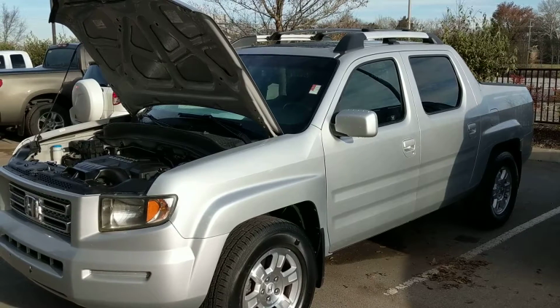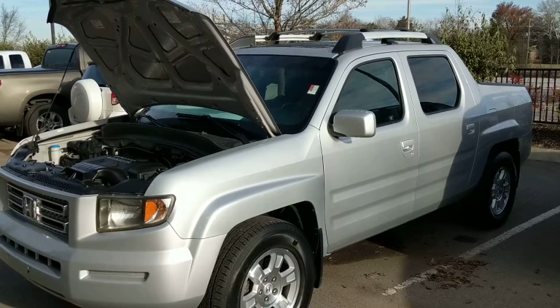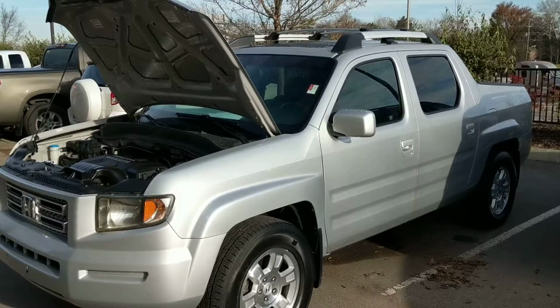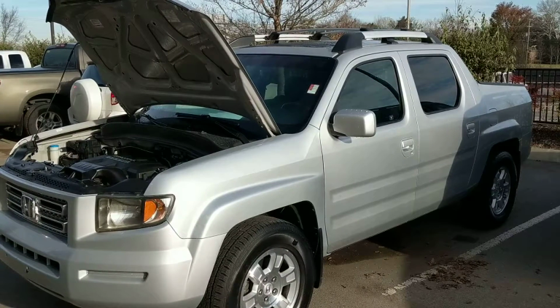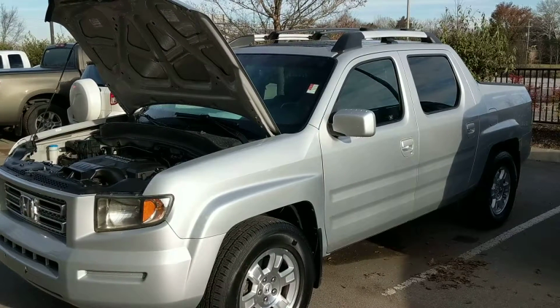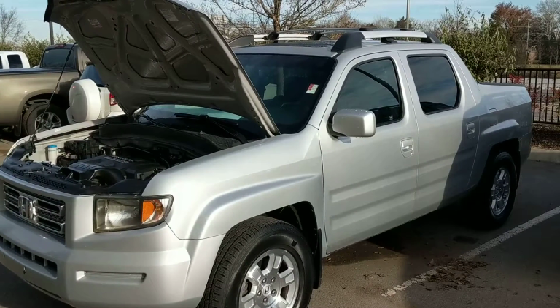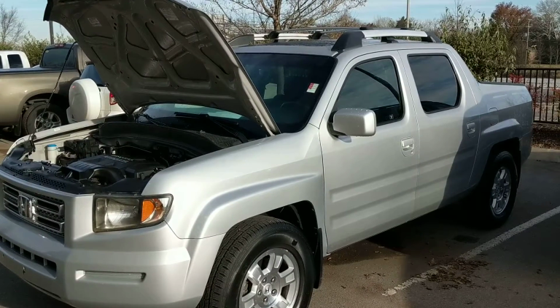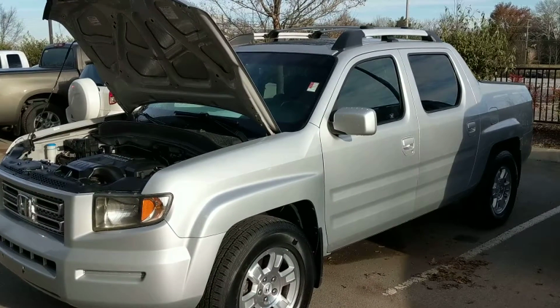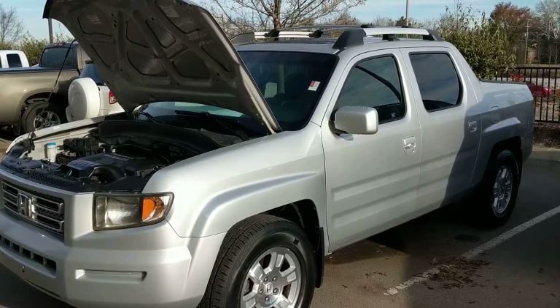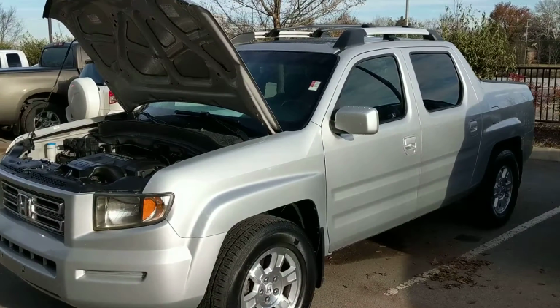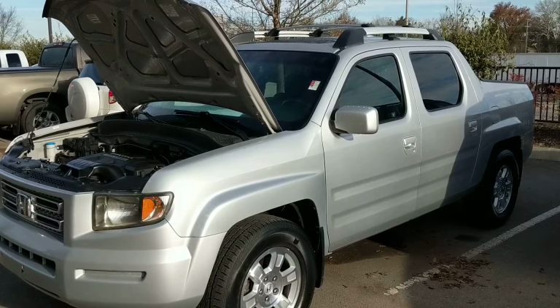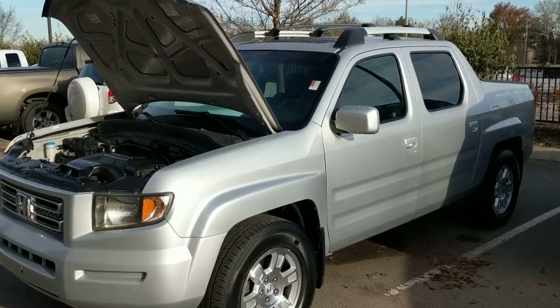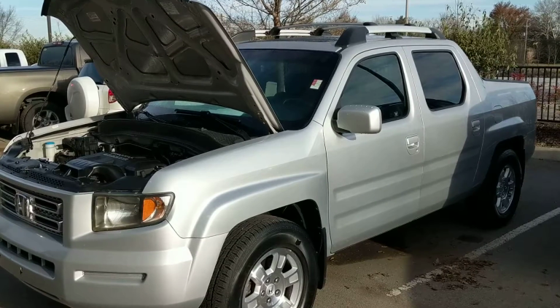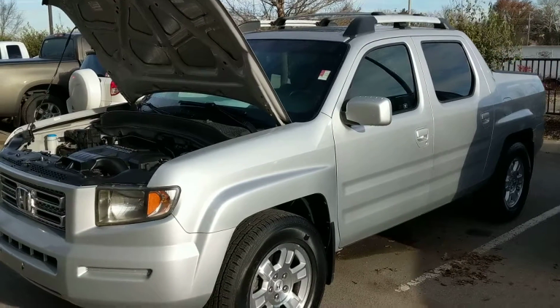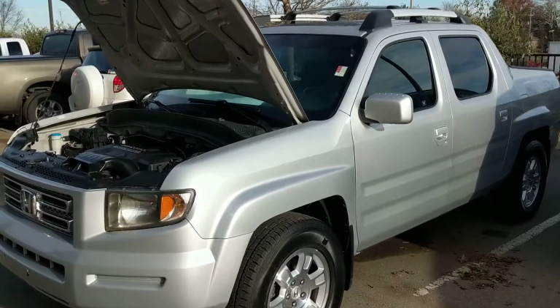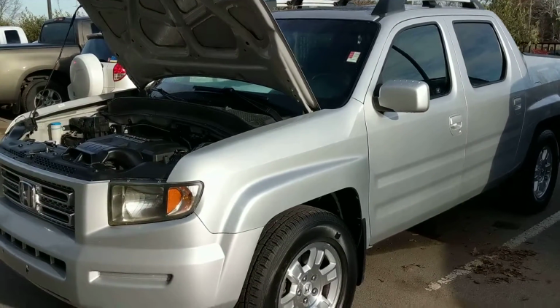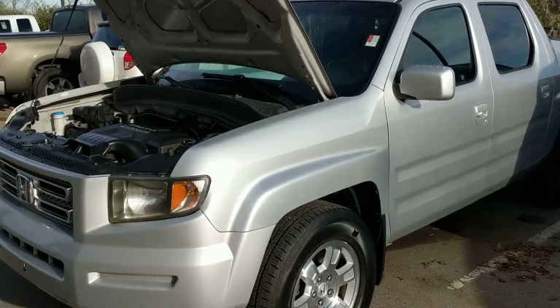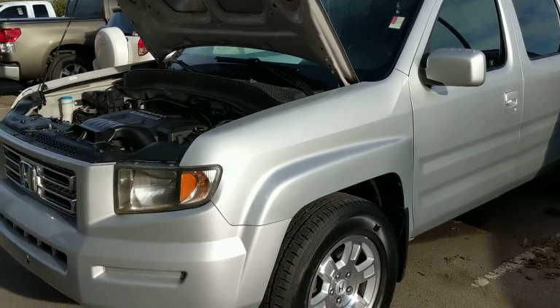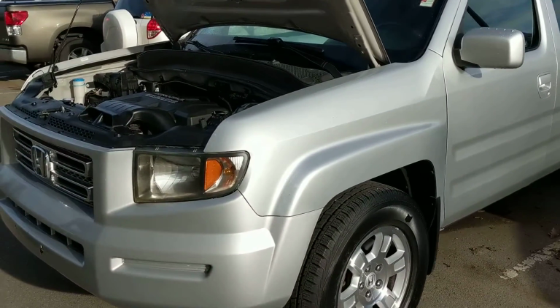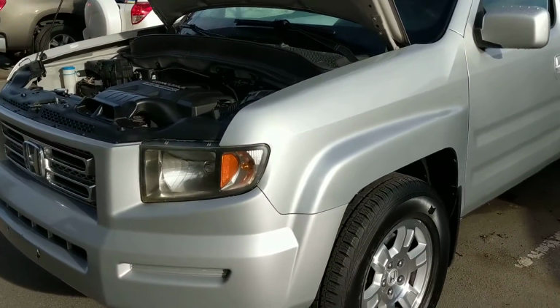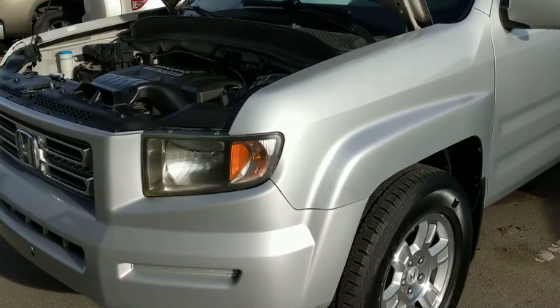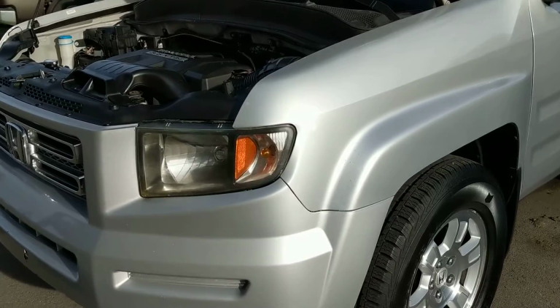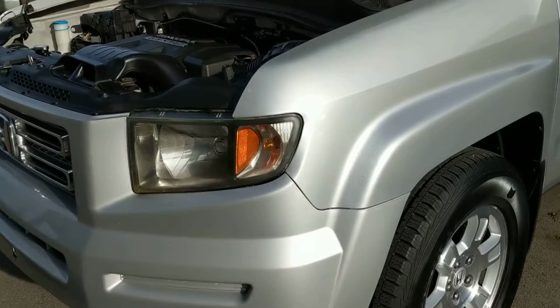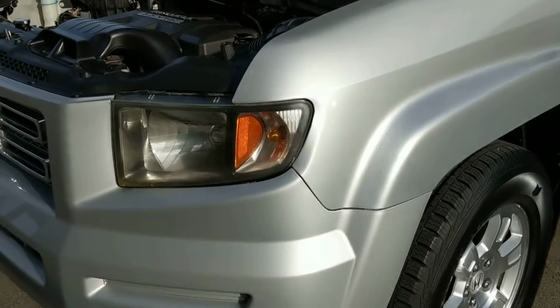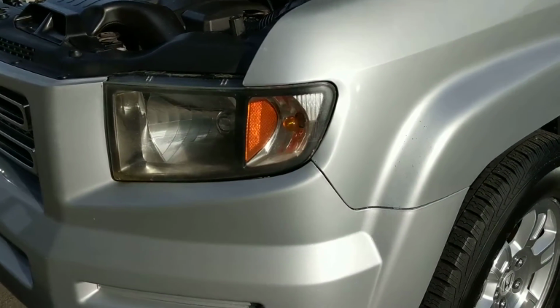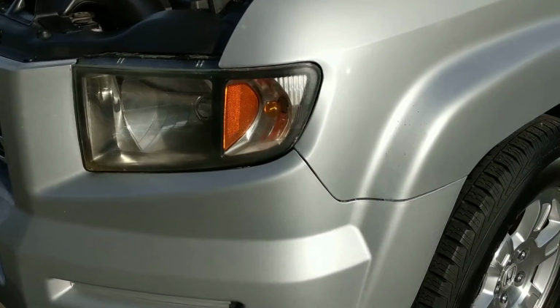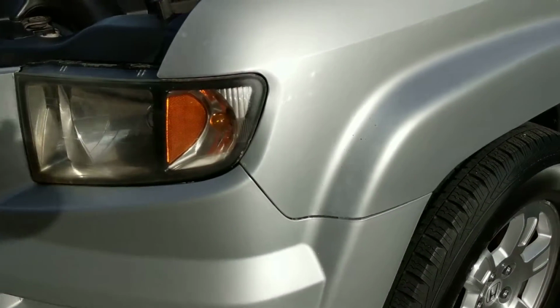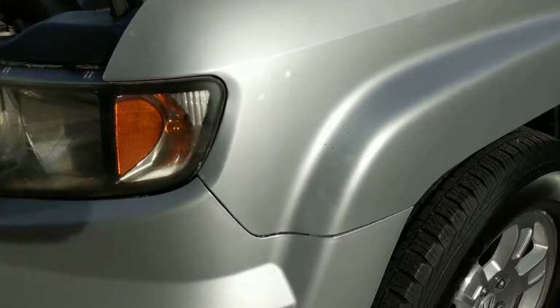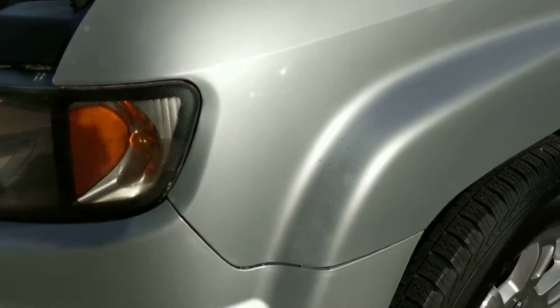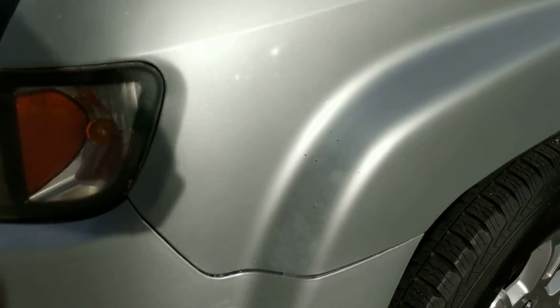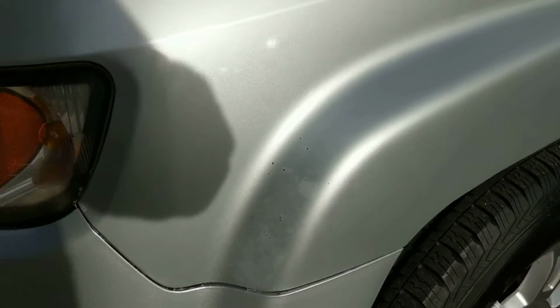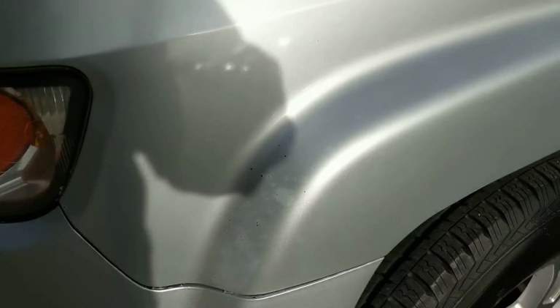Hey there Clay, this is Matt Burrow with Toyota Murfreesboro. I'm just gonna make a new video for you. This is gonna be on the Honda Ridgeline. Sorry about the background noise — we back up to the interstate — but we're gonna get close in on the vehicle and go over everything on it.